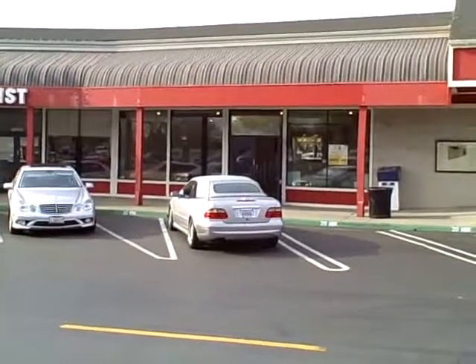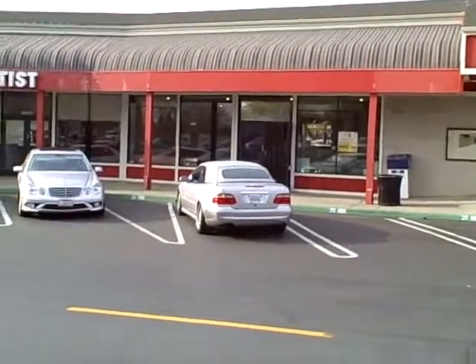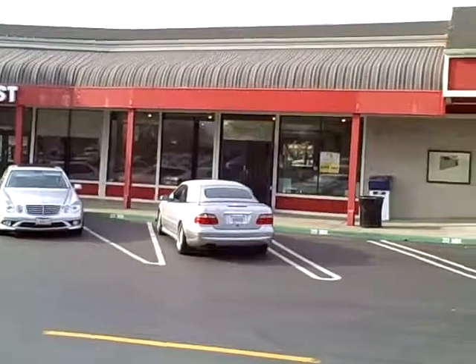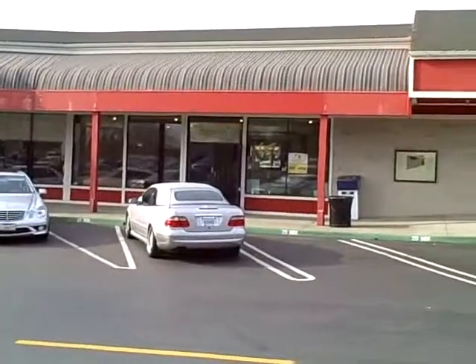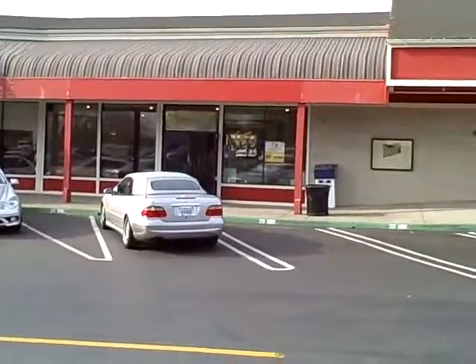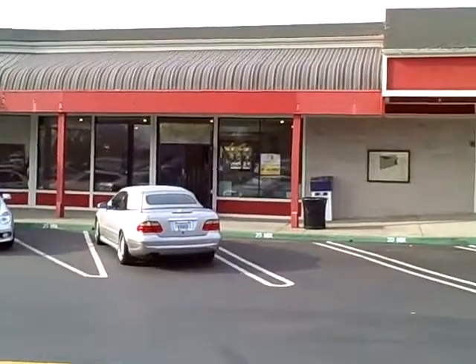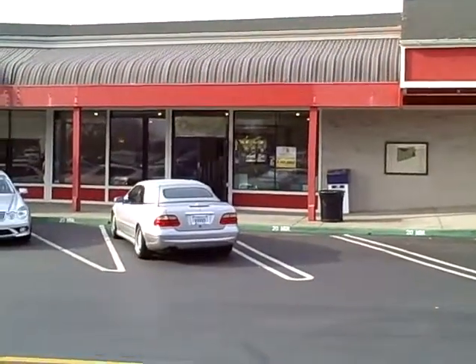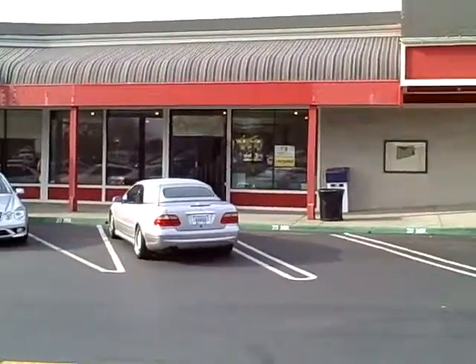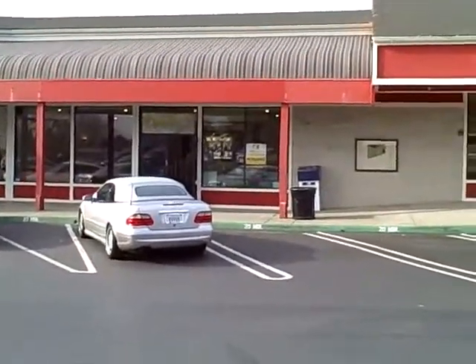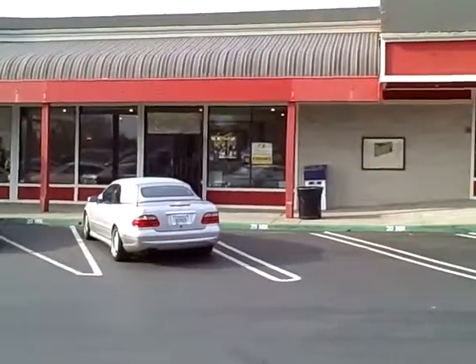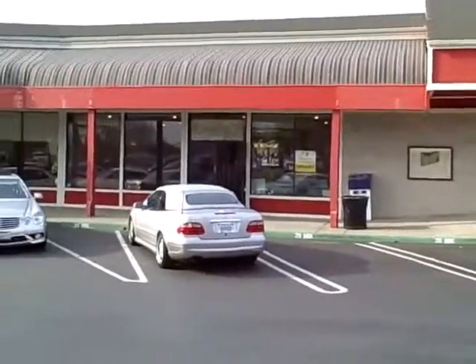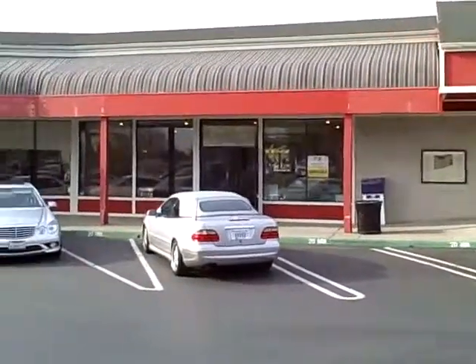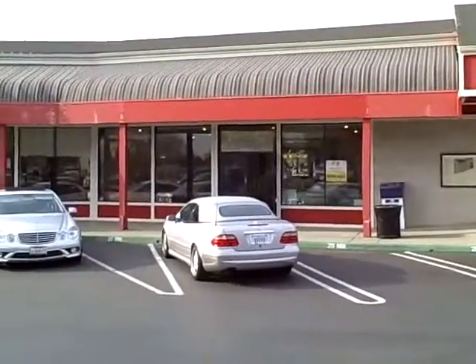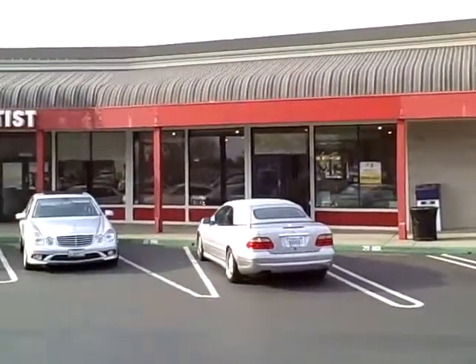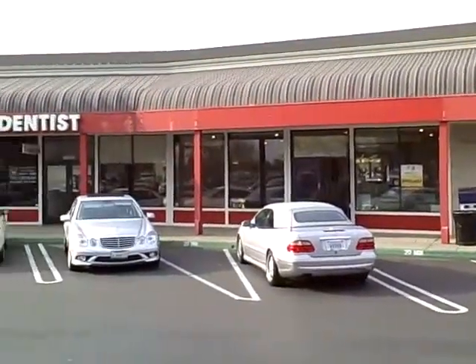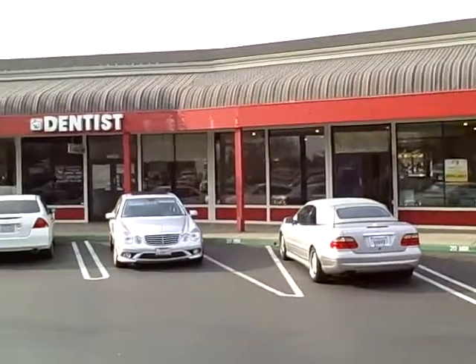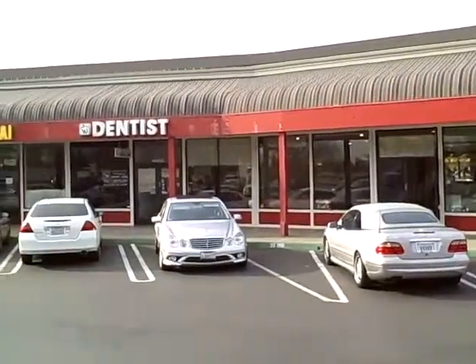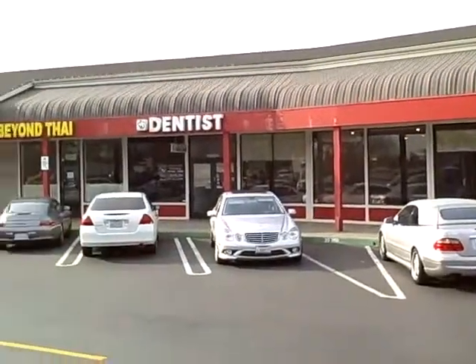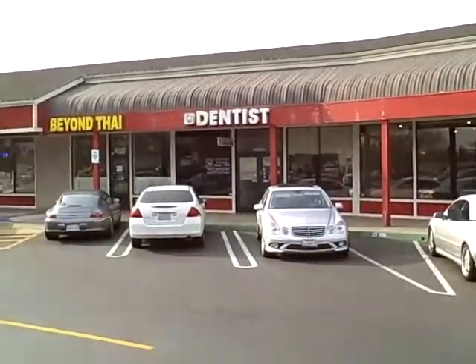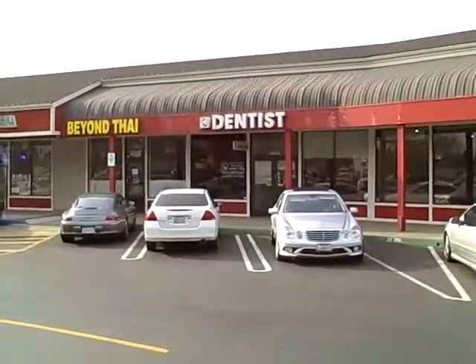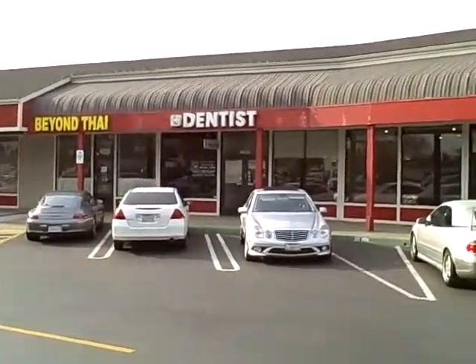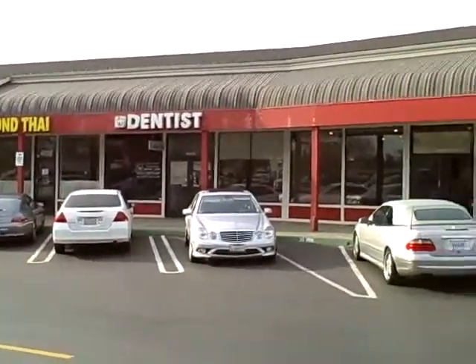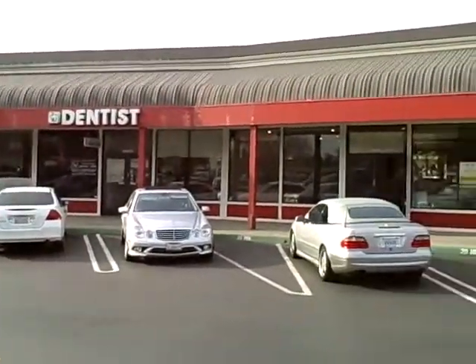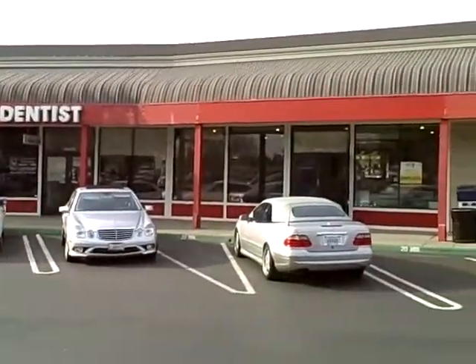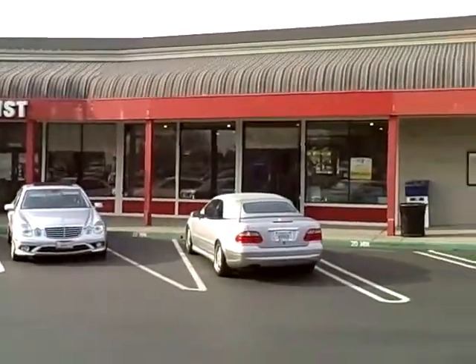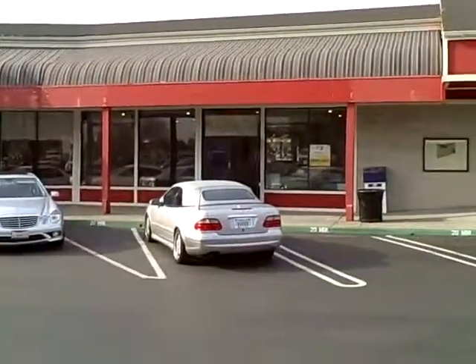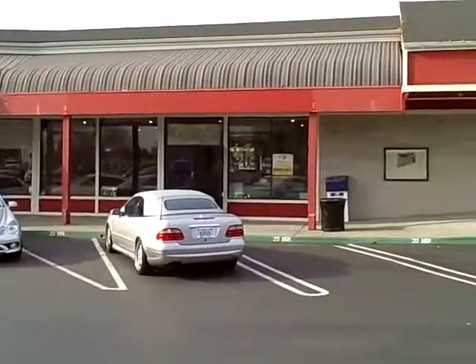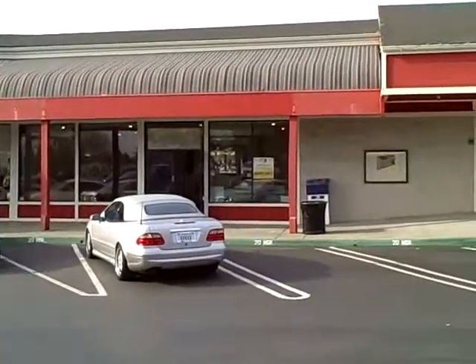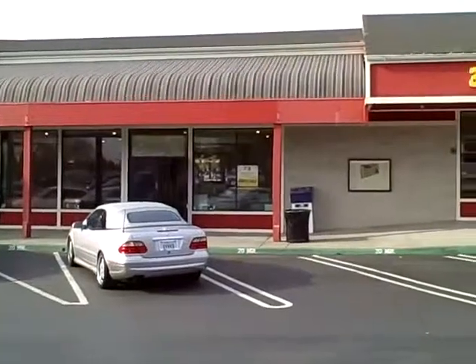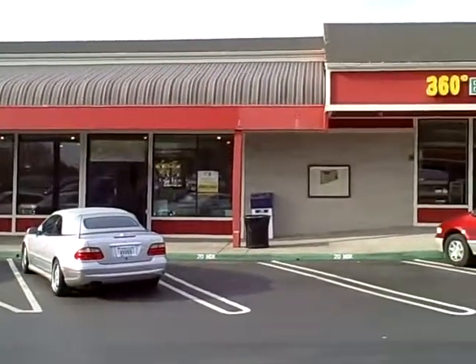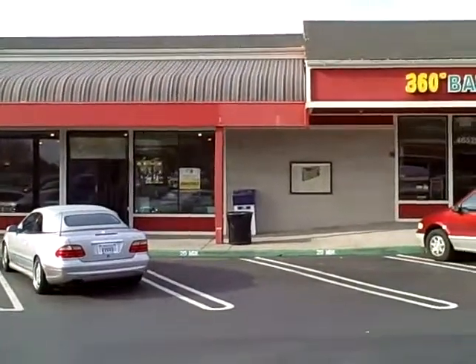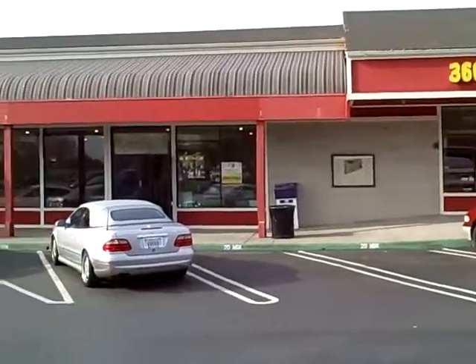We're at the Warm Springs Plaza Shopping Center and we are going to take a look at the former Walk City Chinese restaurant. The address here is 46531 Mission Boulevard in Fremont.